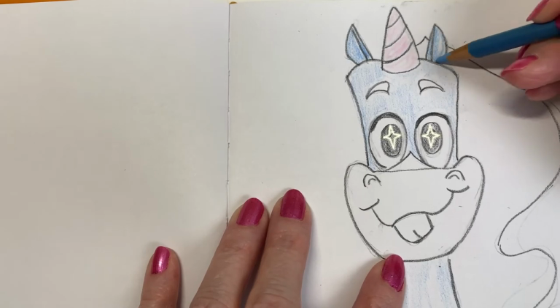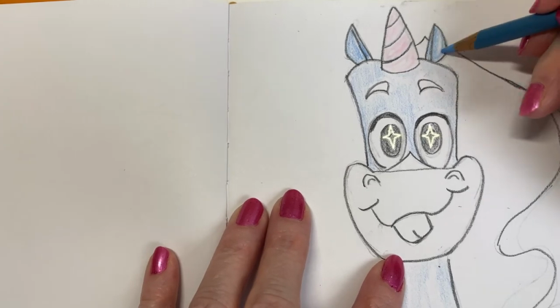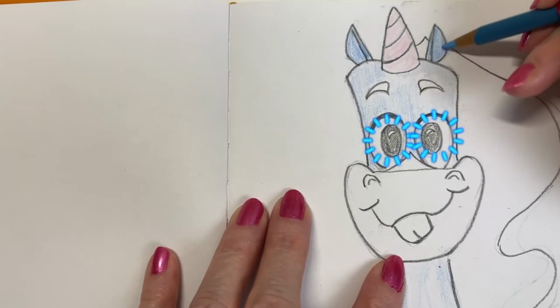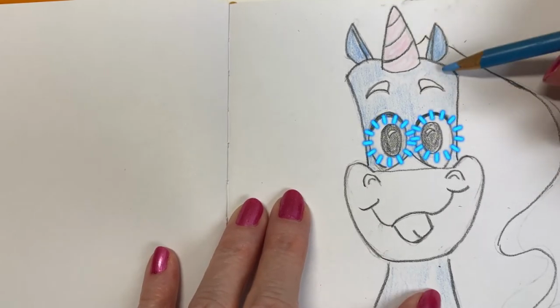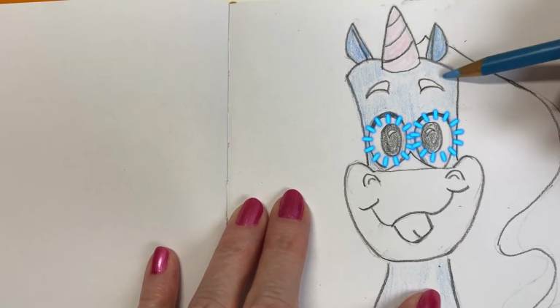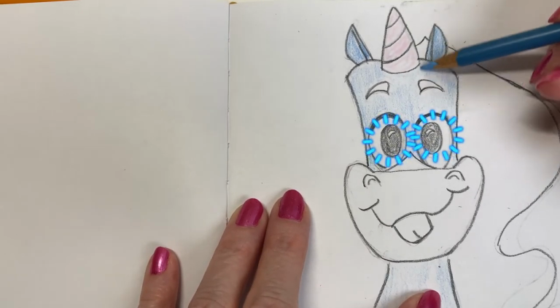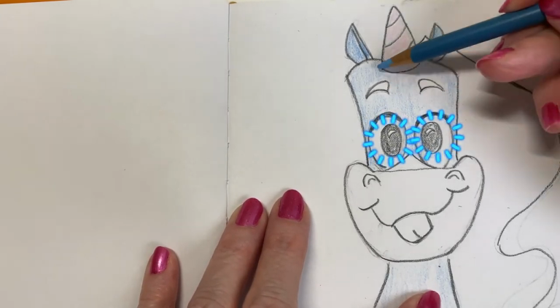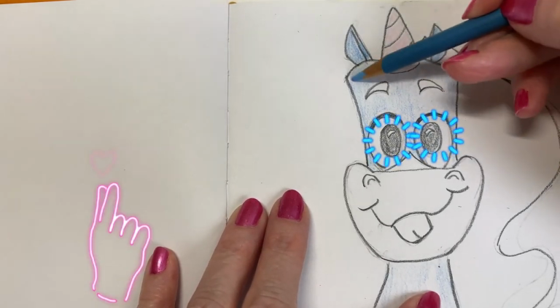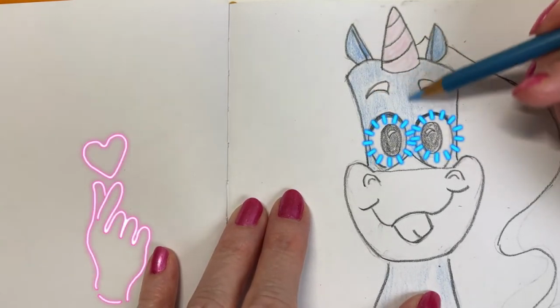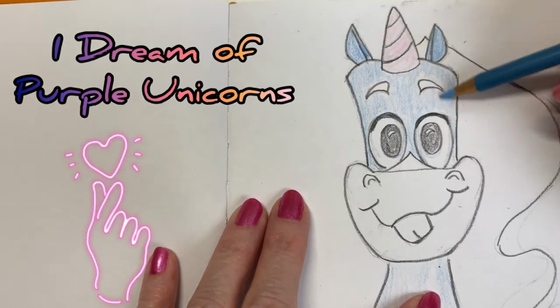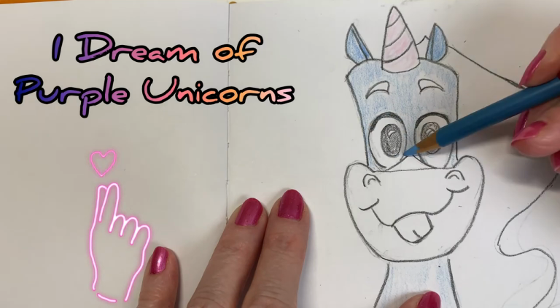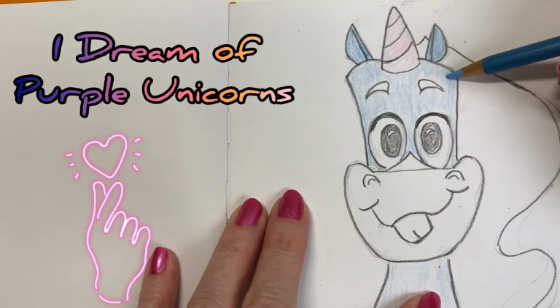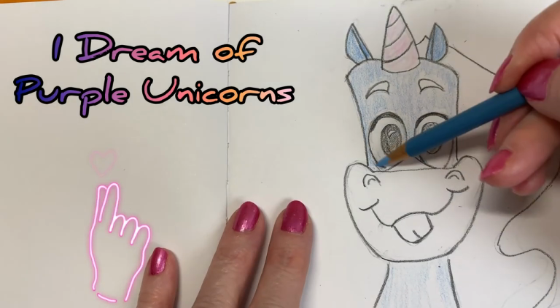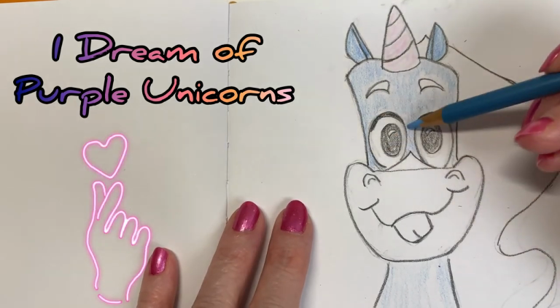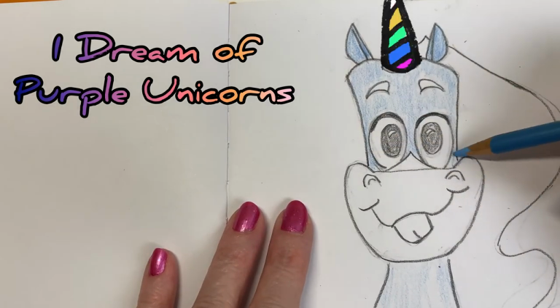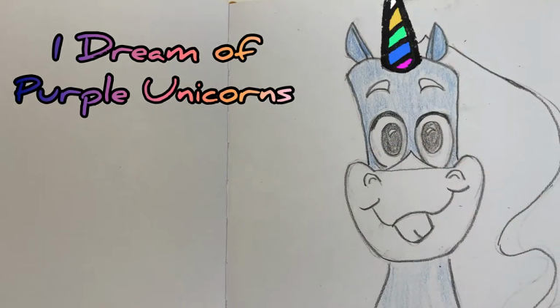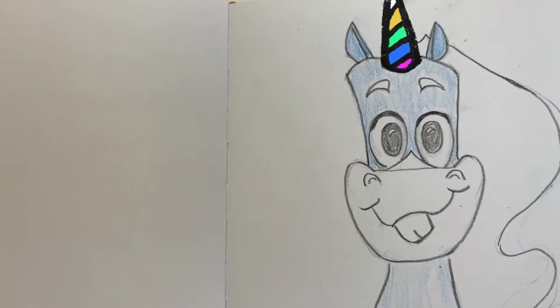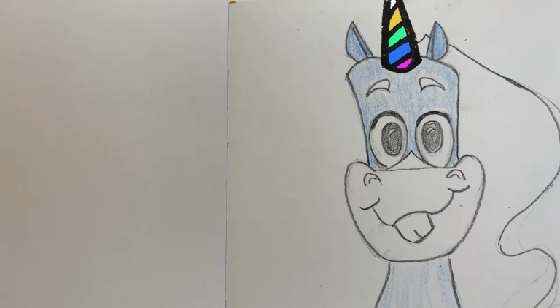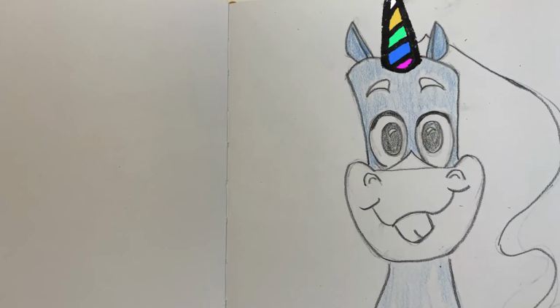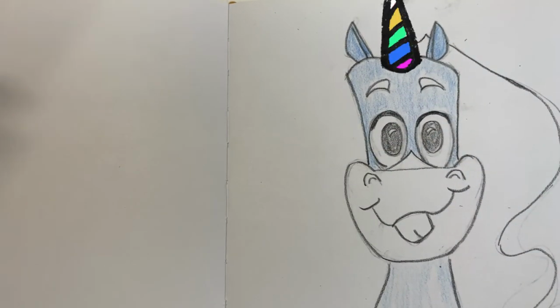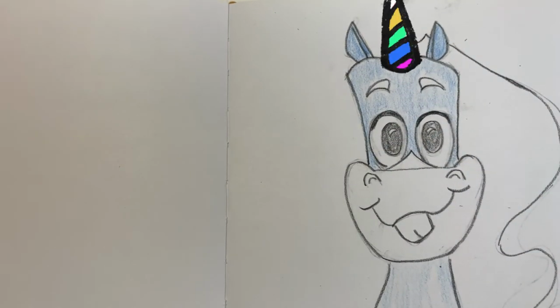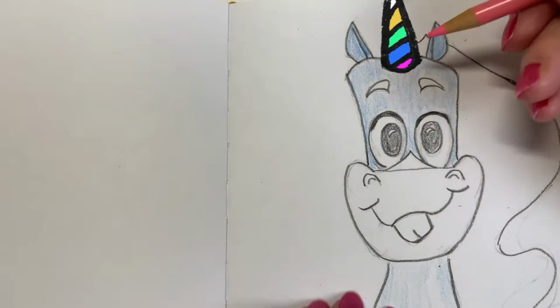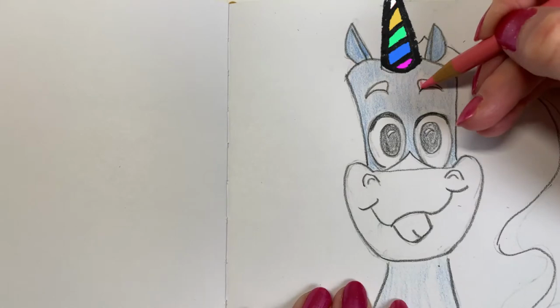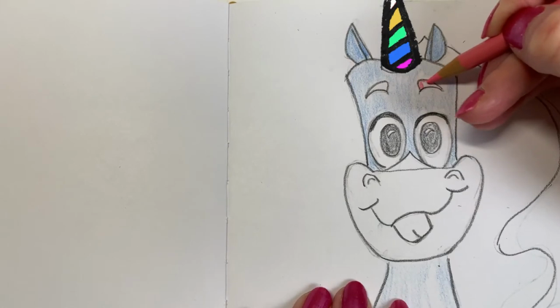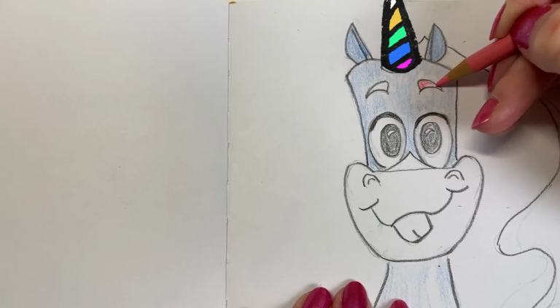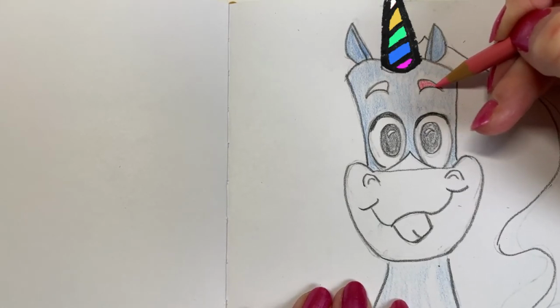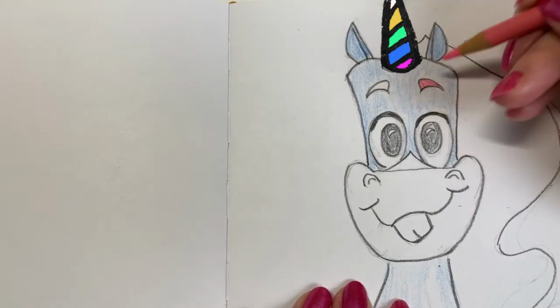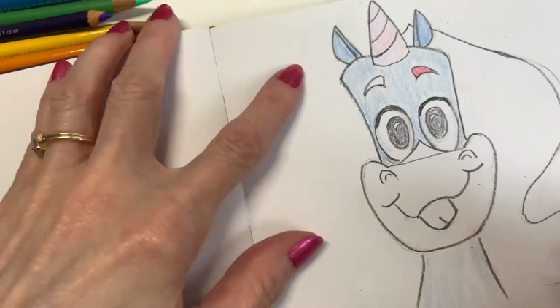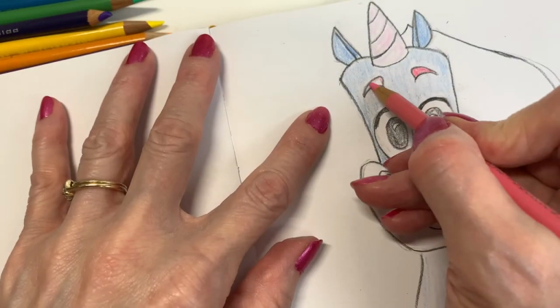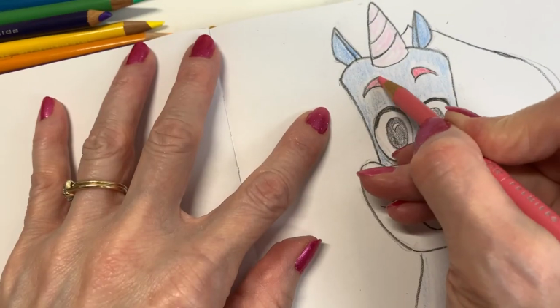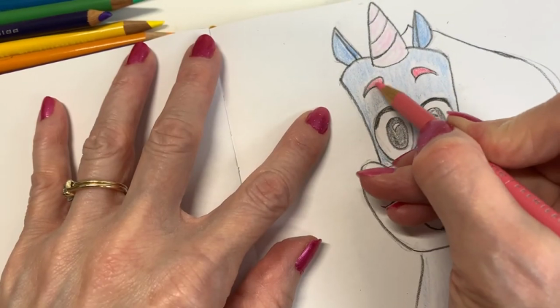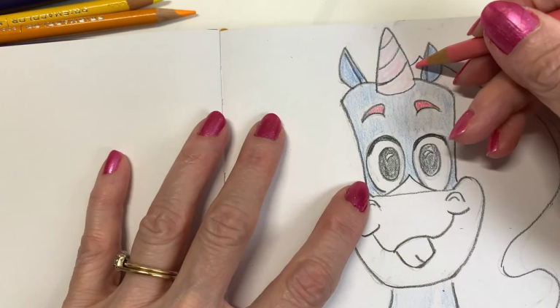This song is called 'I Dreamed of Purple Unicorns,' and I got it off Epidemic Sound.